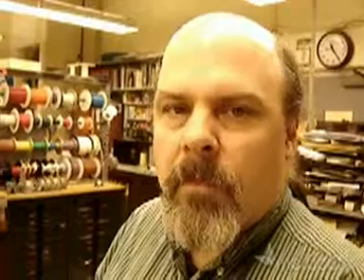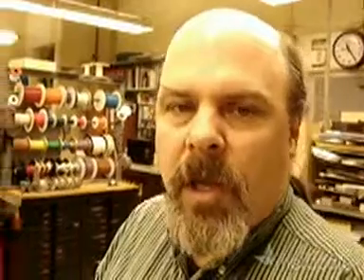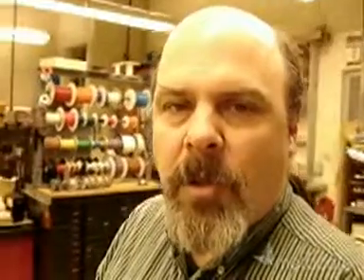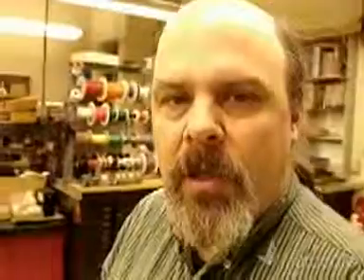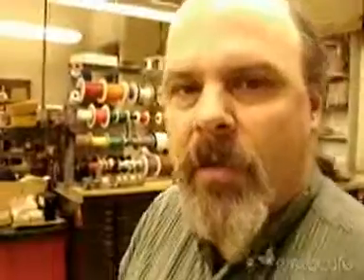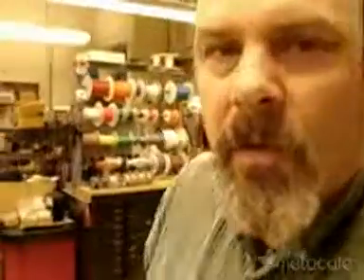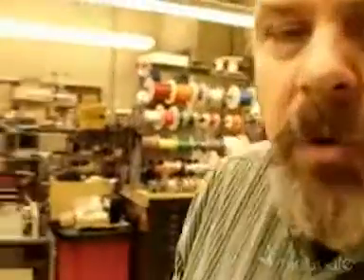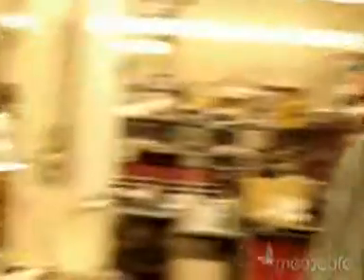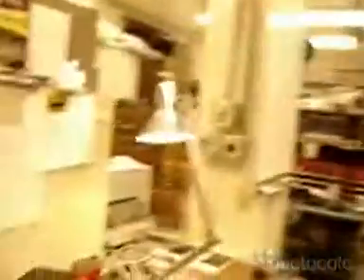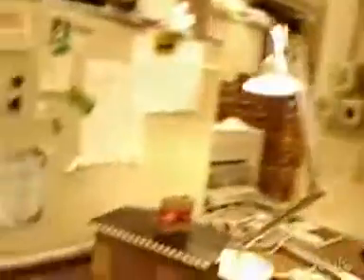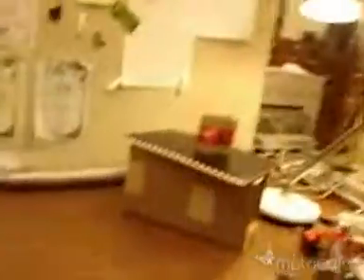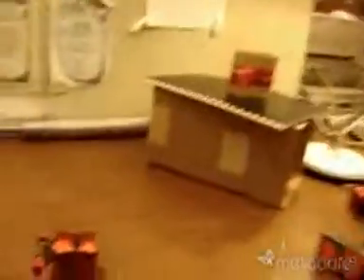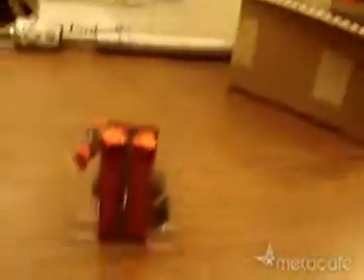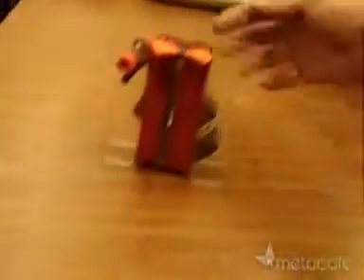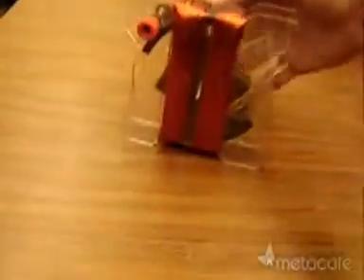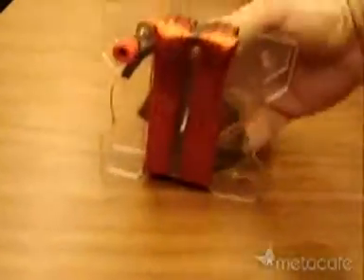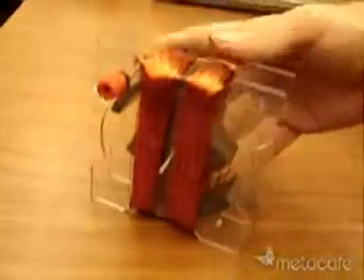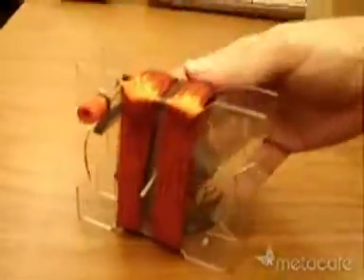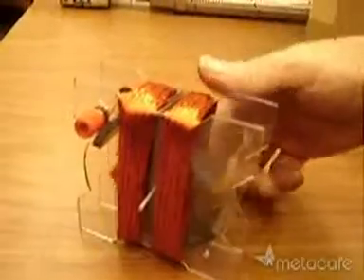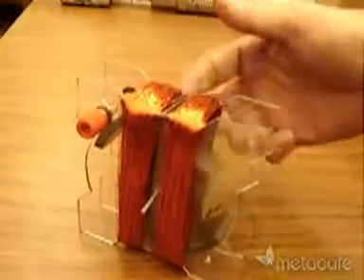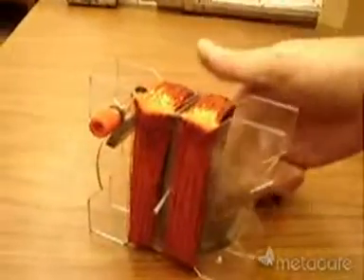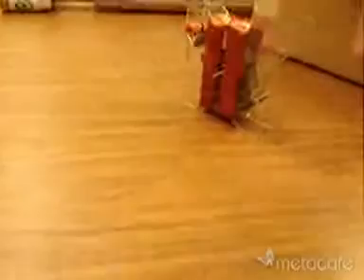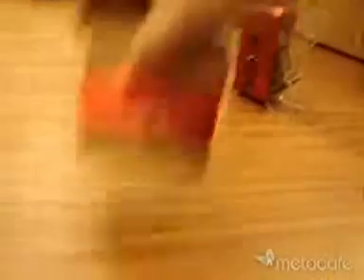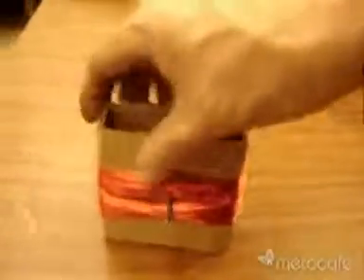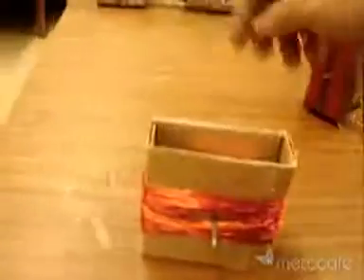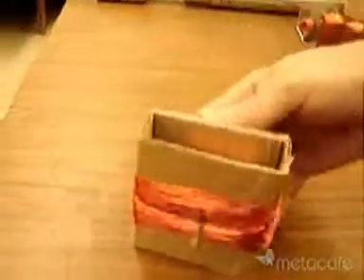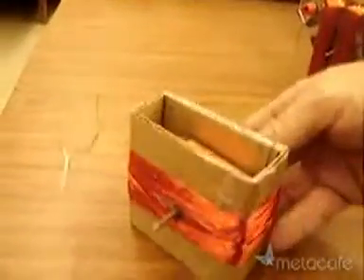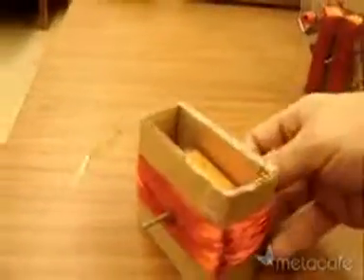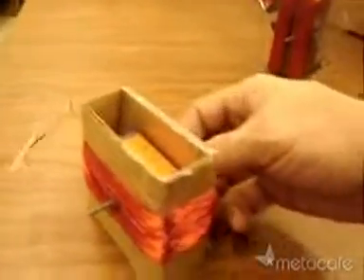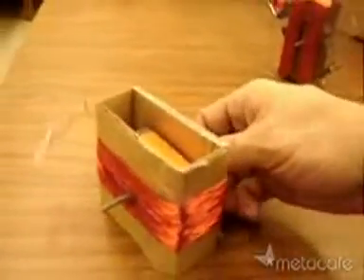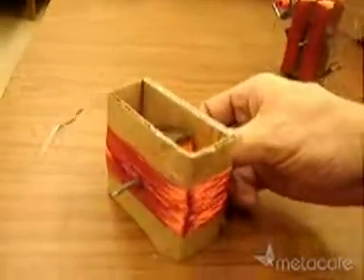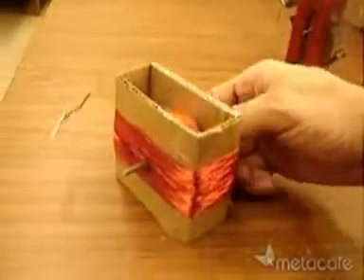Today we're building the world's simplest electric generator. We'll do the cardboard version.